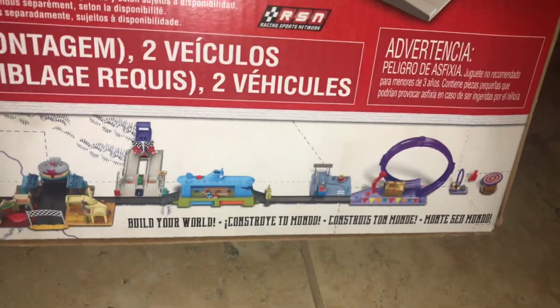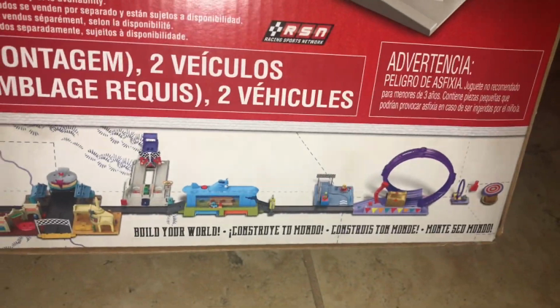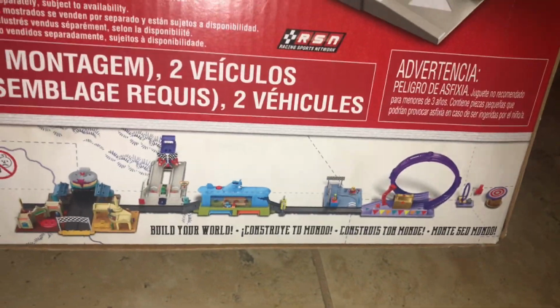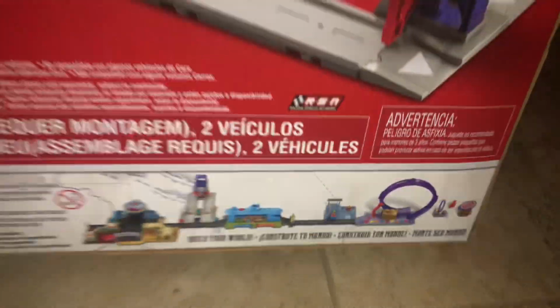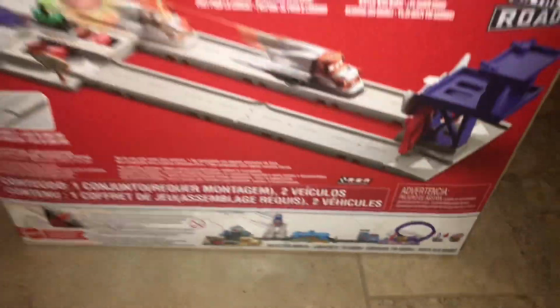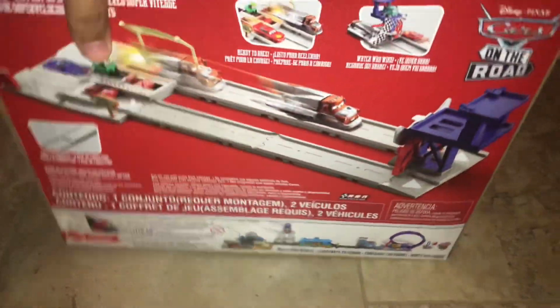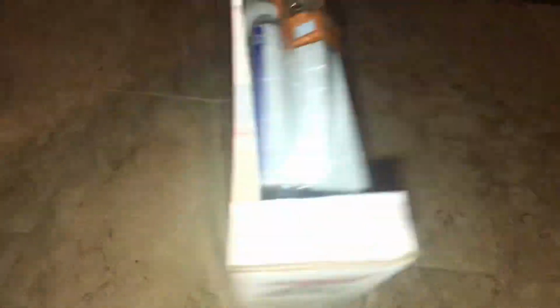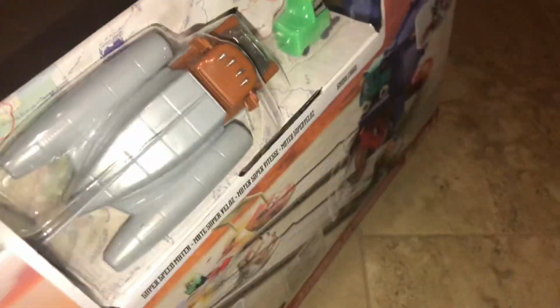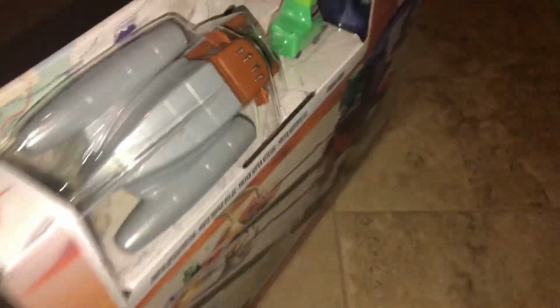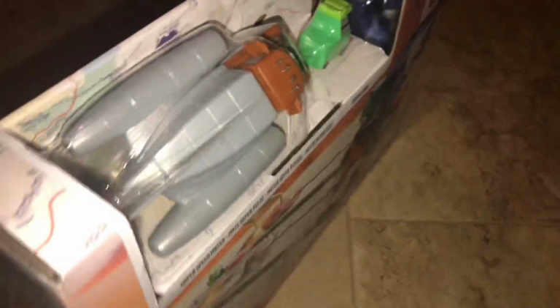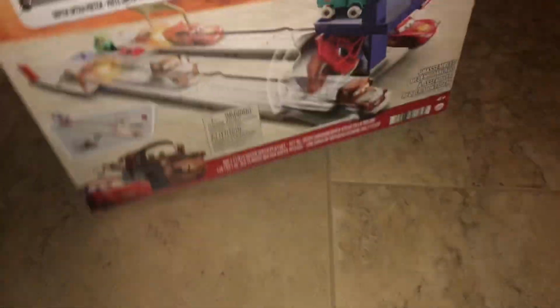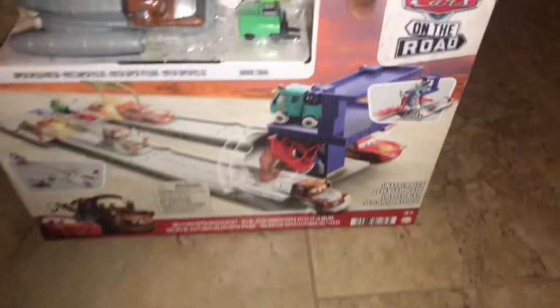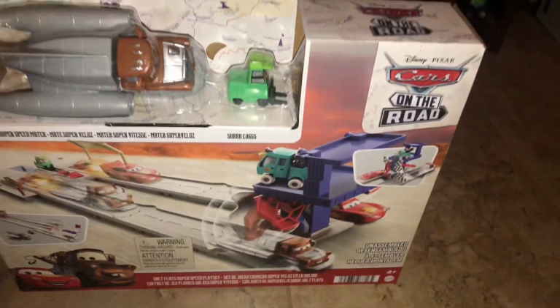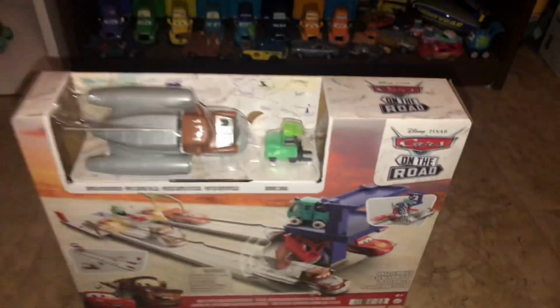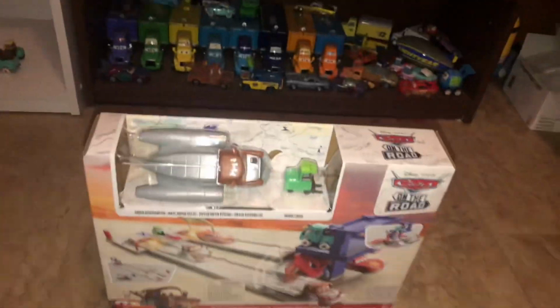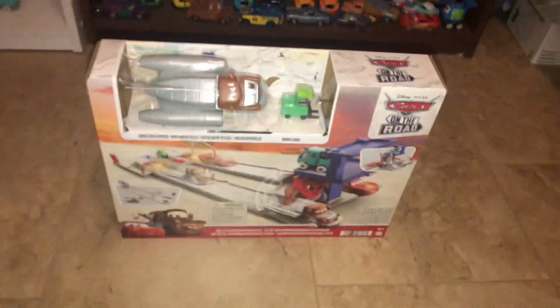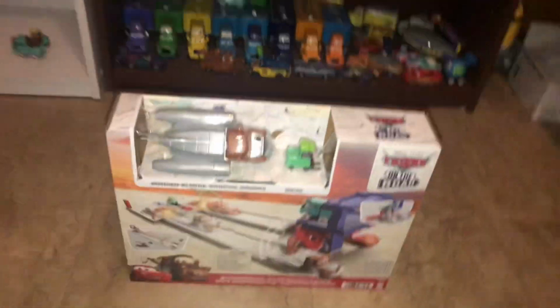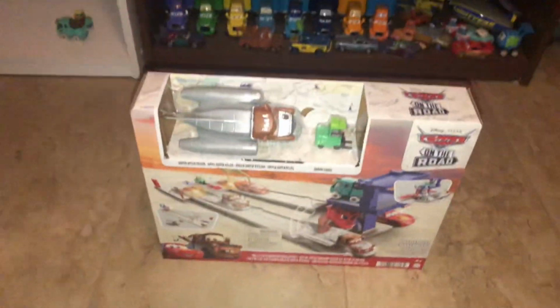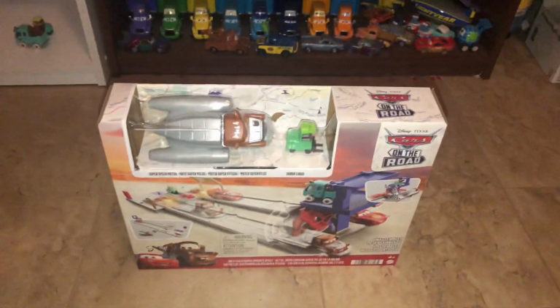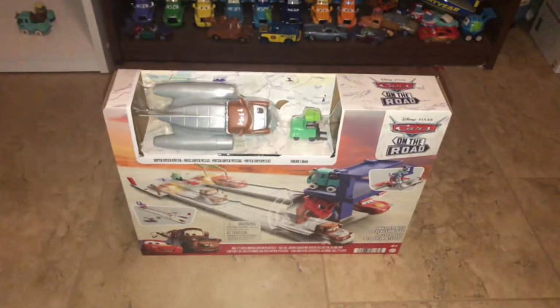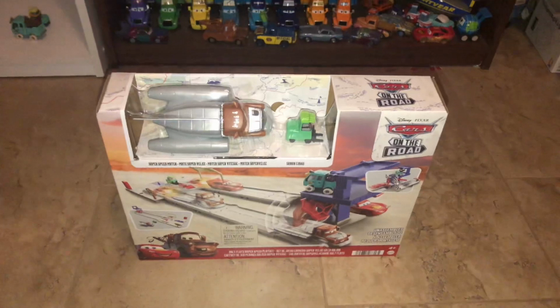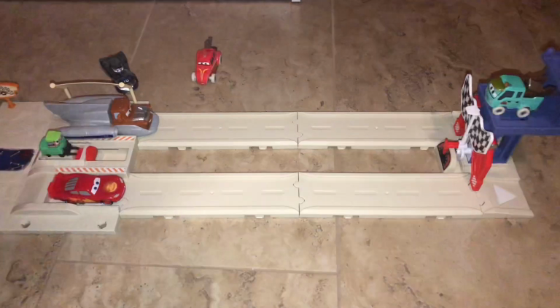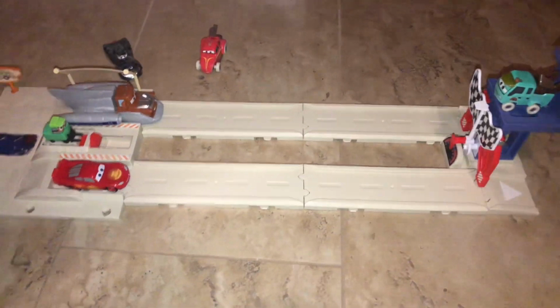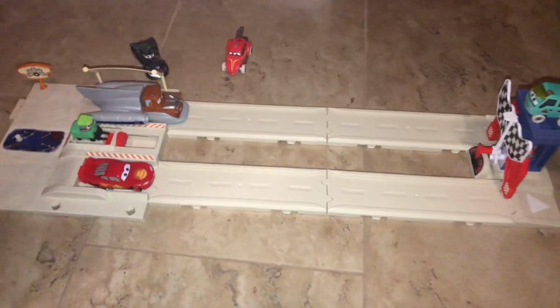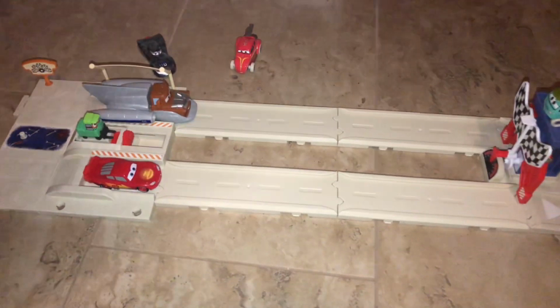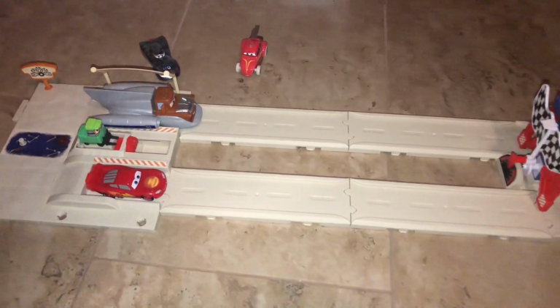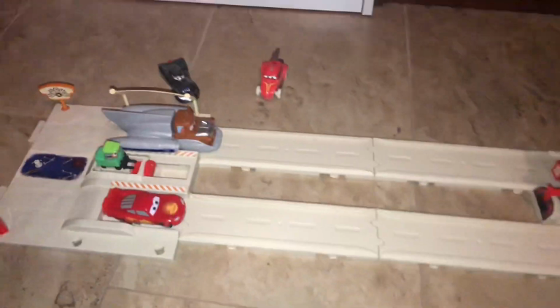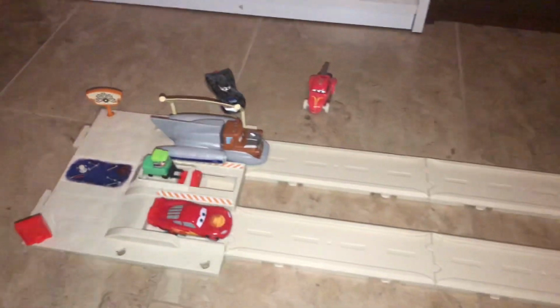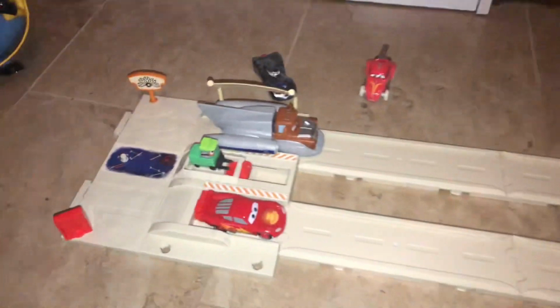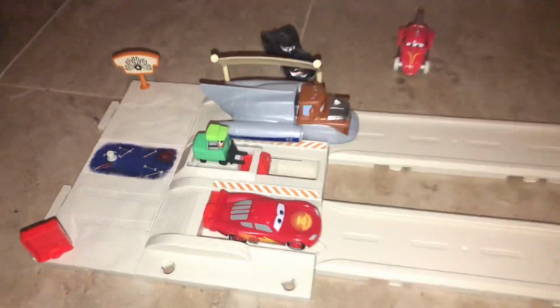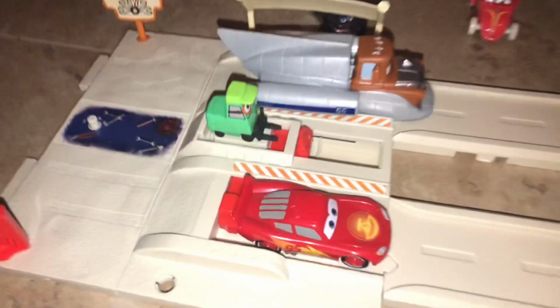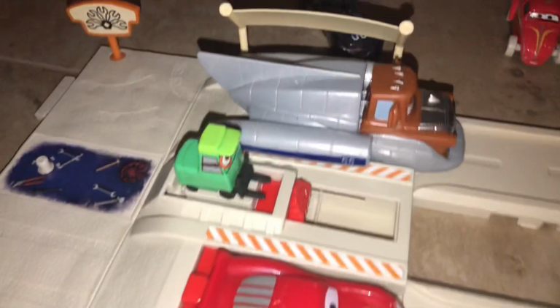As you can see, I only need one more playset and that is the Rusty's Racing Center, though that might never happen — might take a while to do. But I'll be right back. Alright, so welcome to Salt Flats!